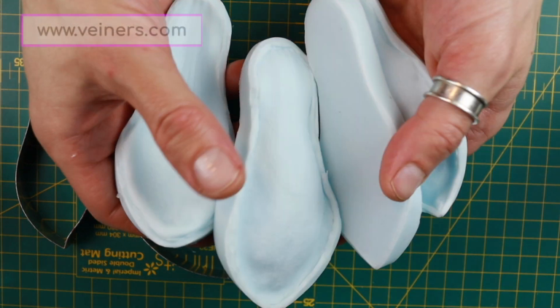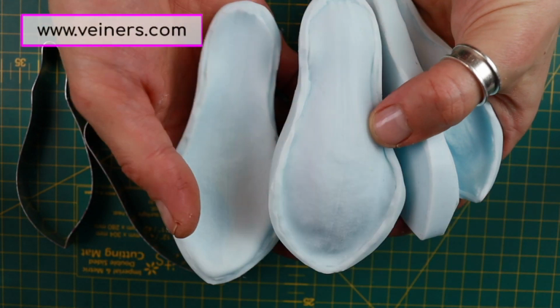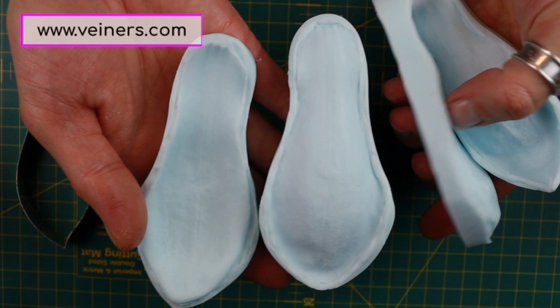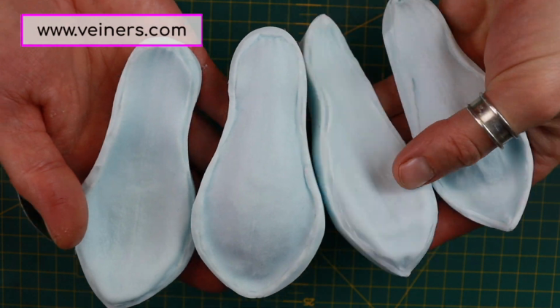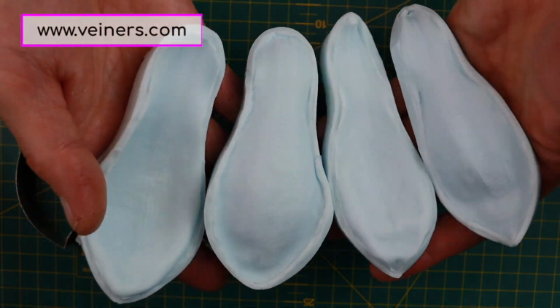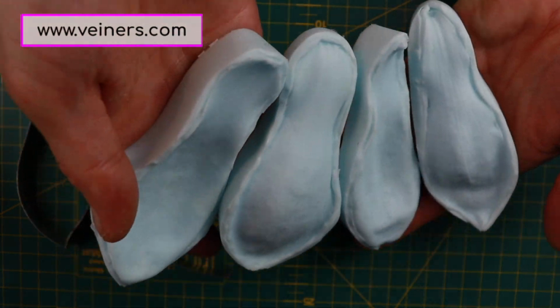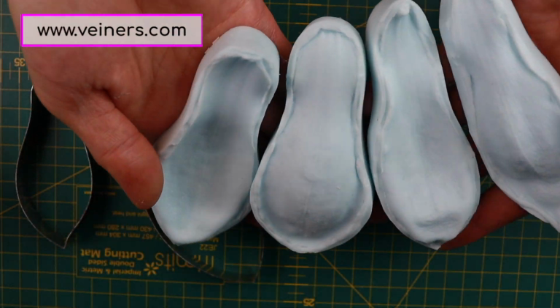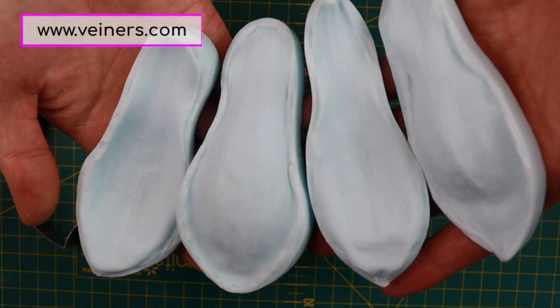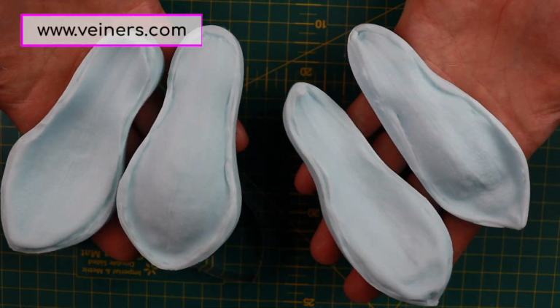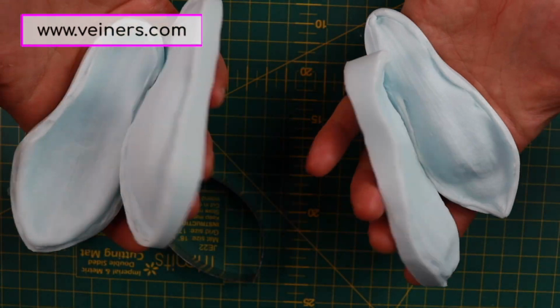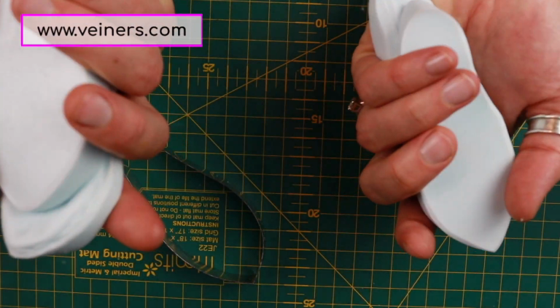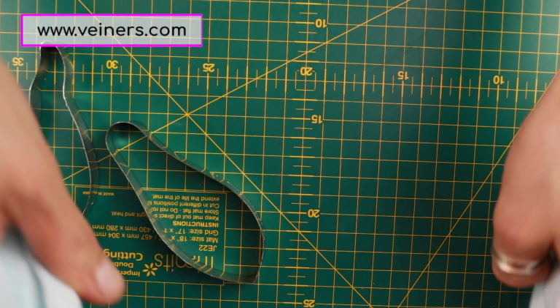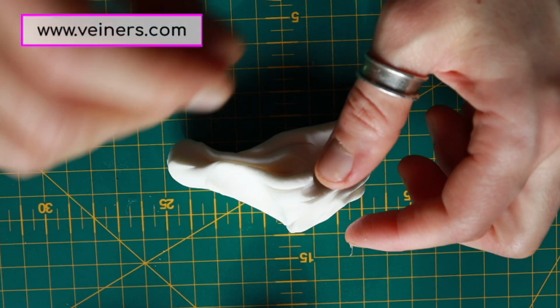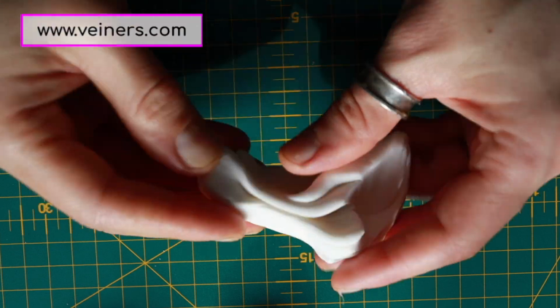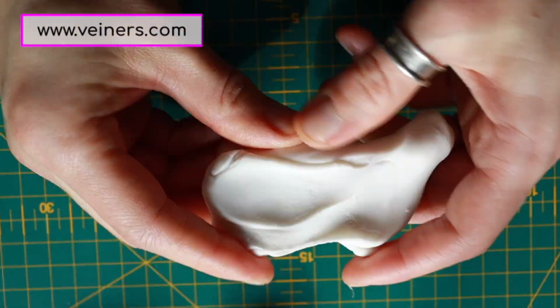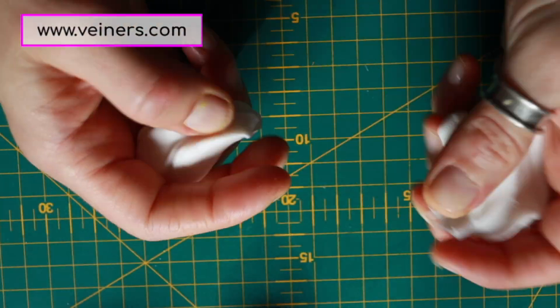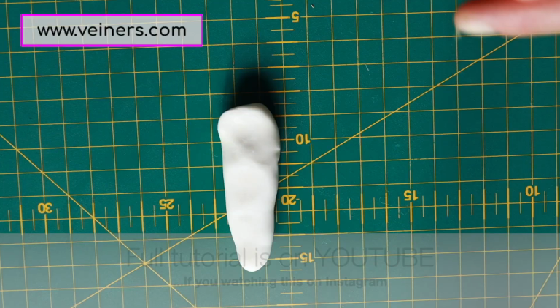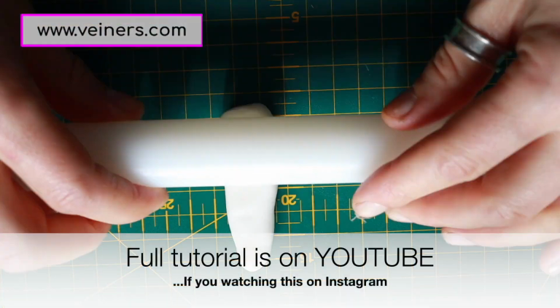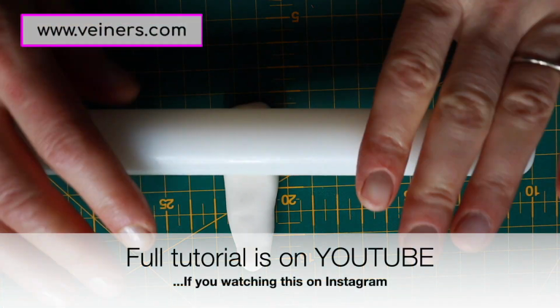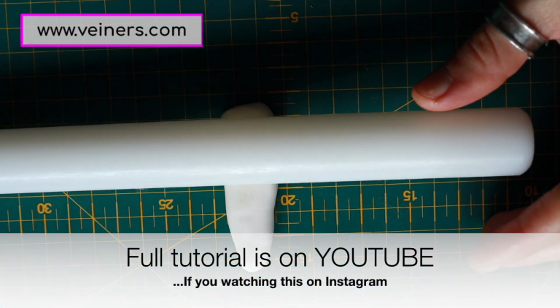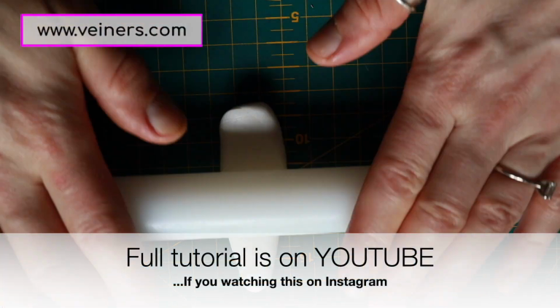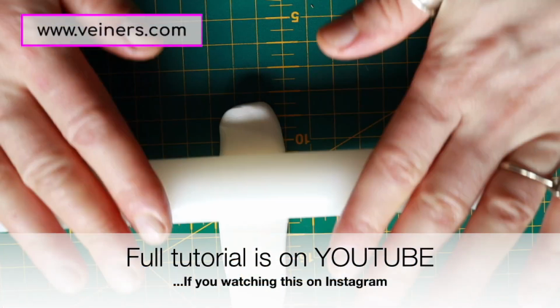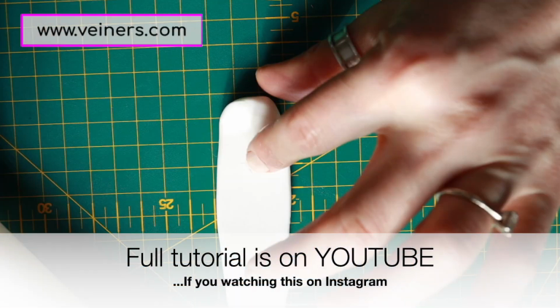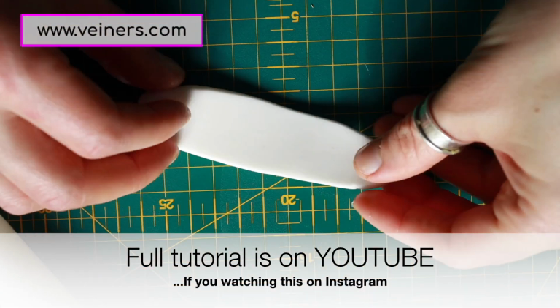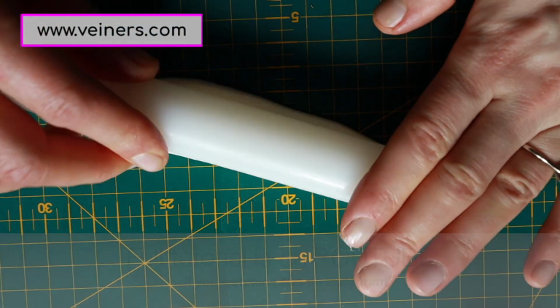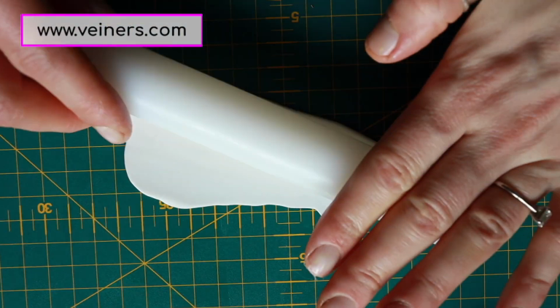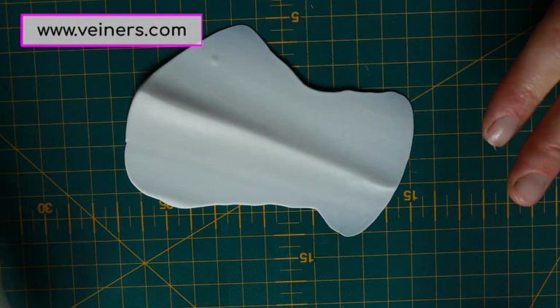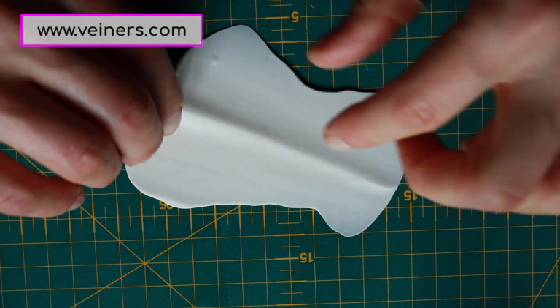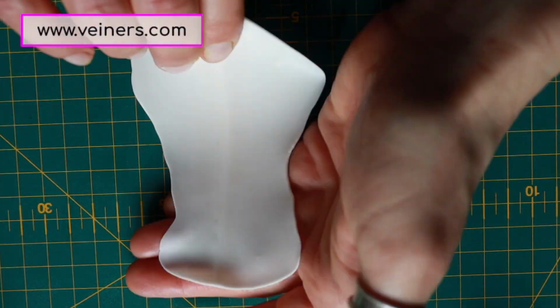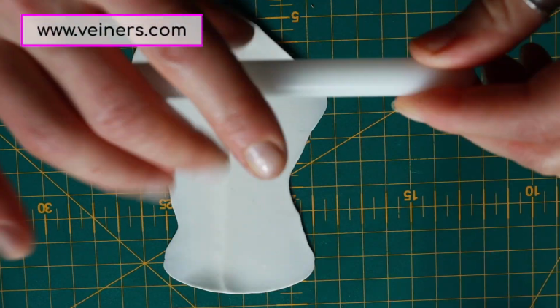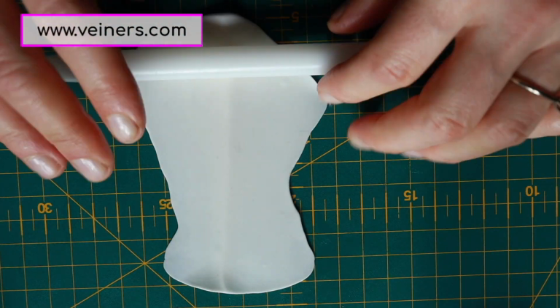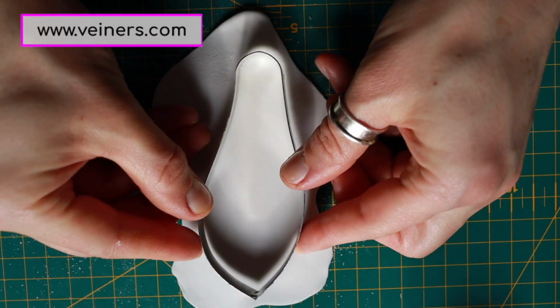Hello everyone, this is Kristina Wallace and these are my new Magnolia Veiners. I already have a tutorial on Magnolia which I'm going to link up in the description, so this is just some commentary on what I think would be a good way to use this veiner.